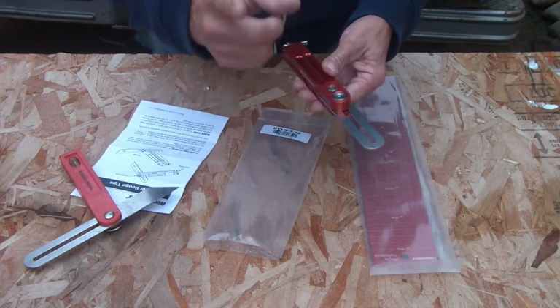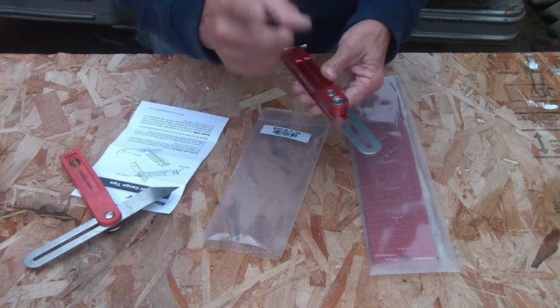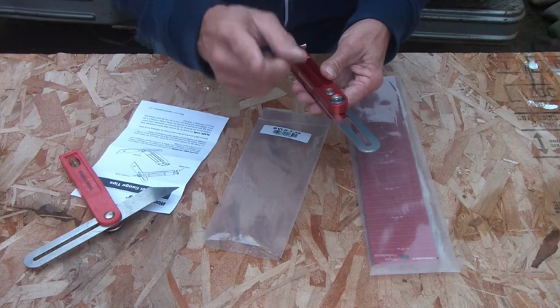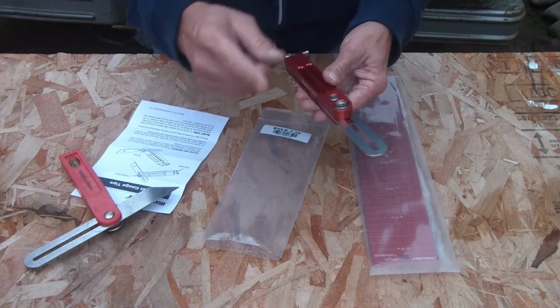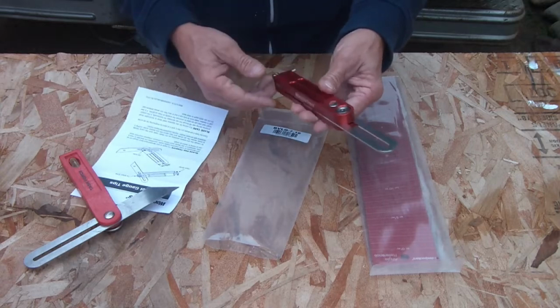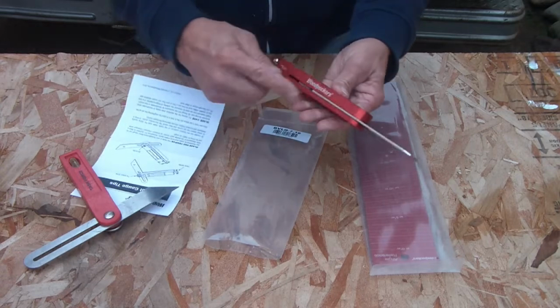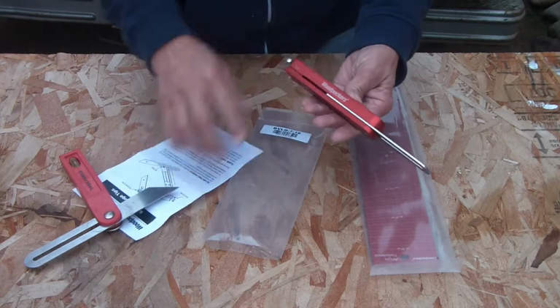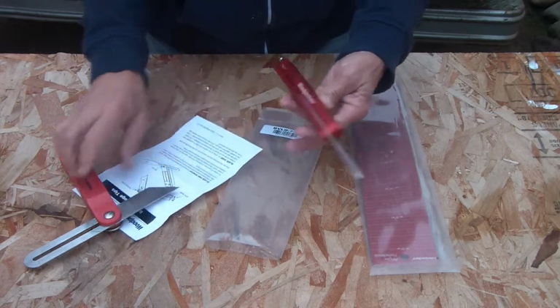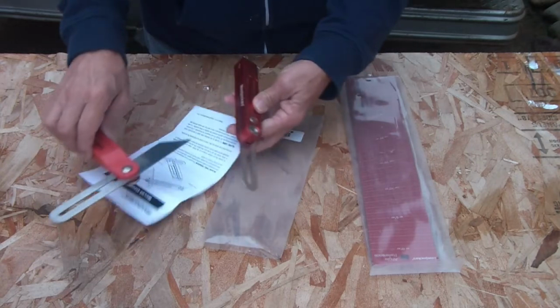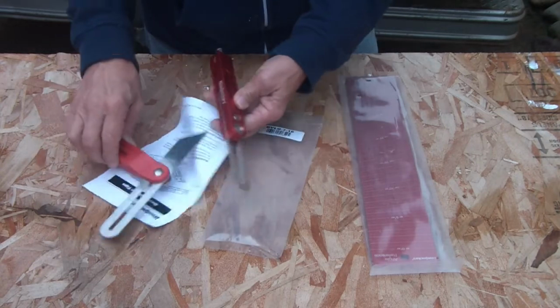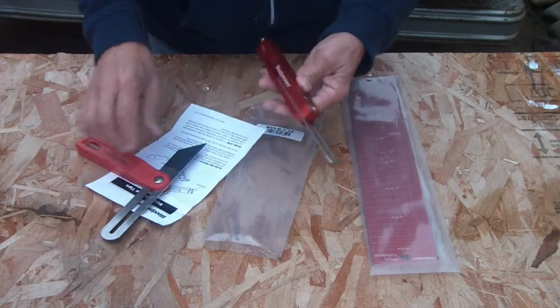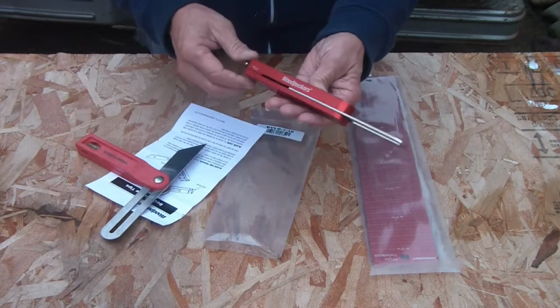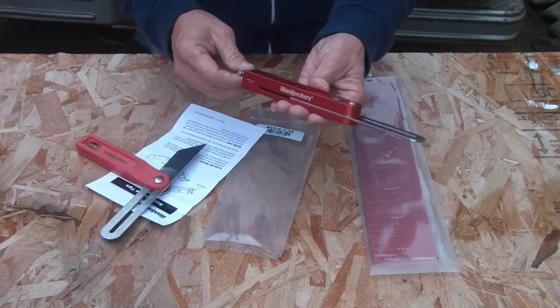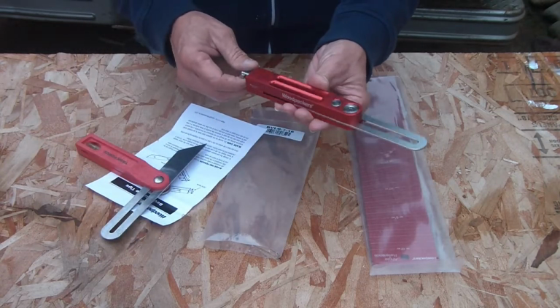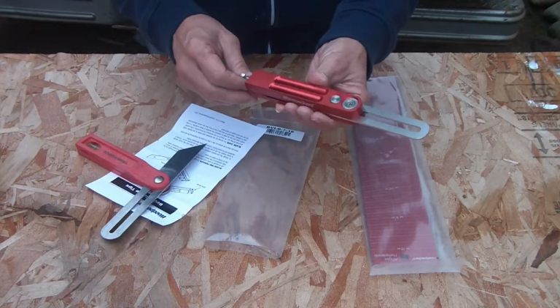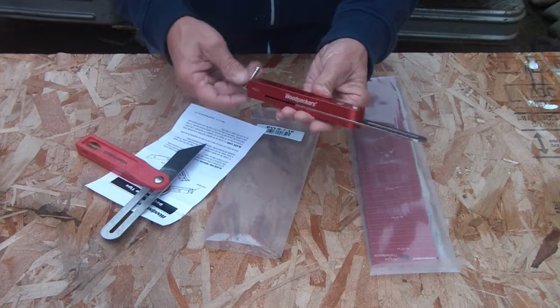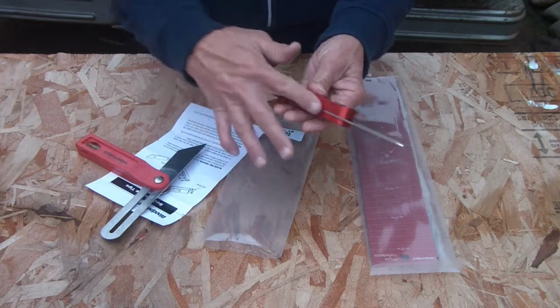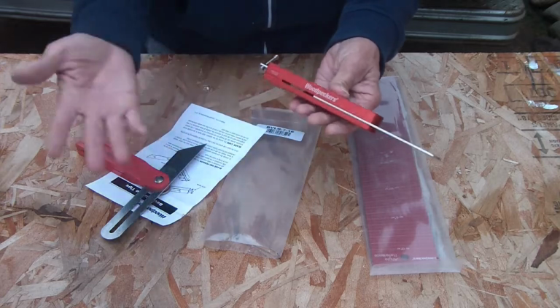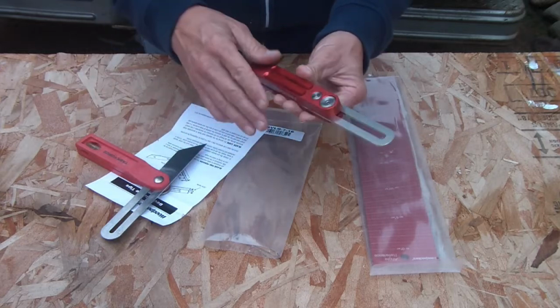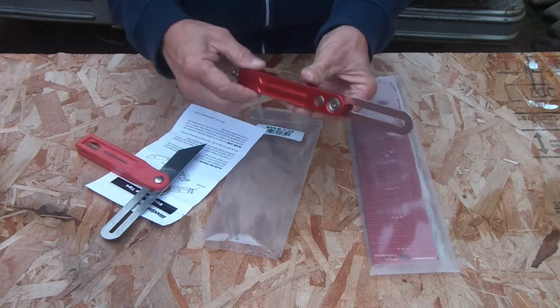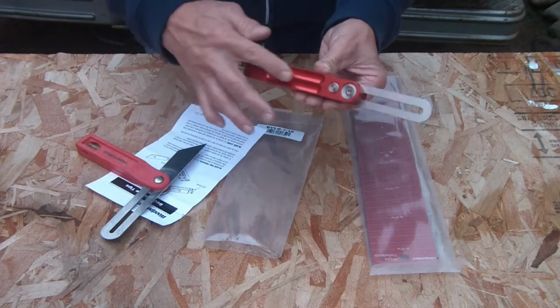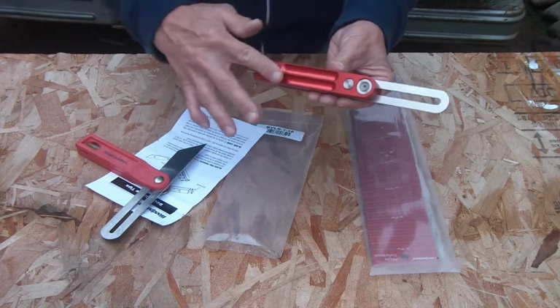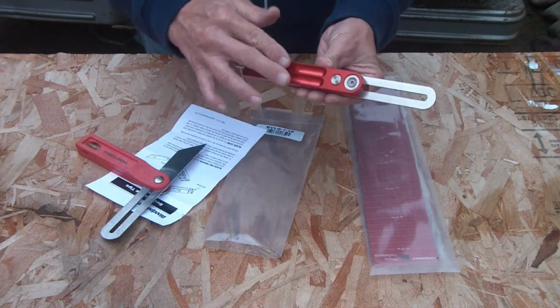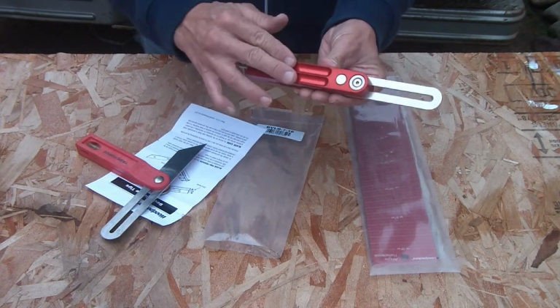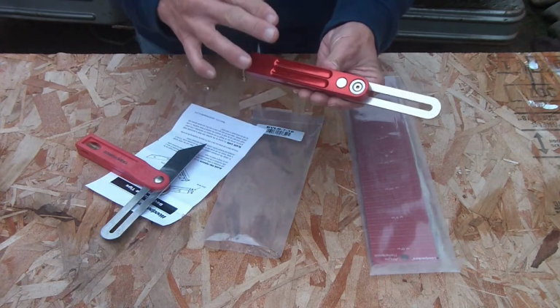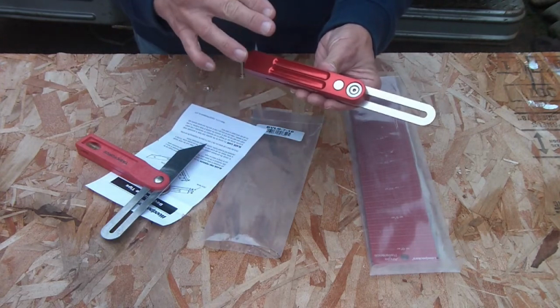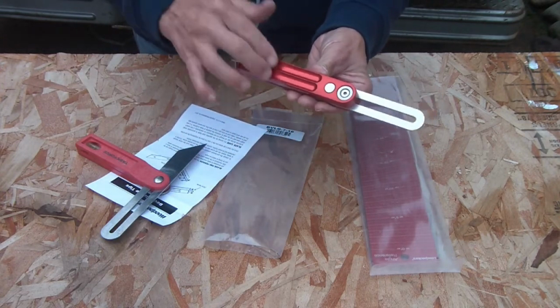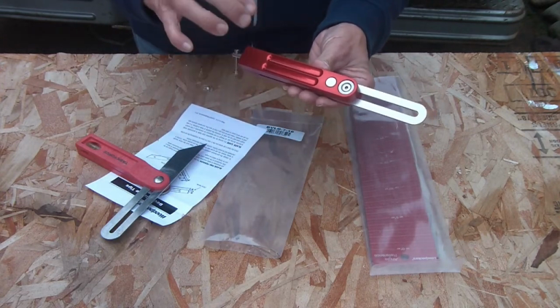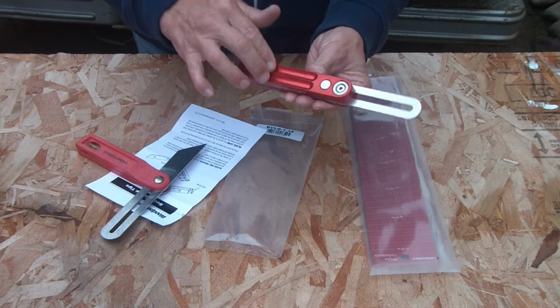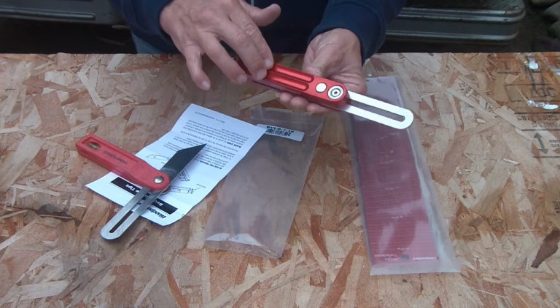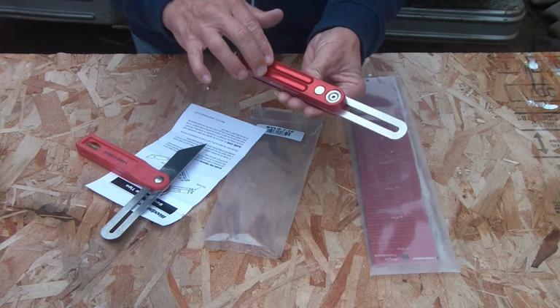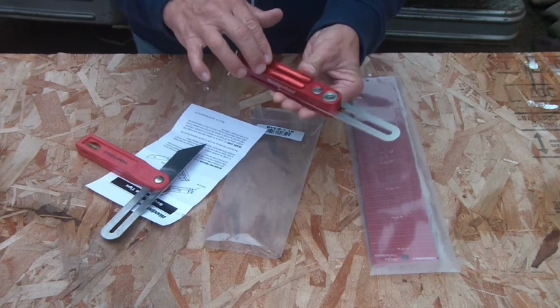Something I'm going to use in the shop is going to get glue and stuff on it anyway. I don't care about the finish, but I want the quality that Woodpecker puts out.